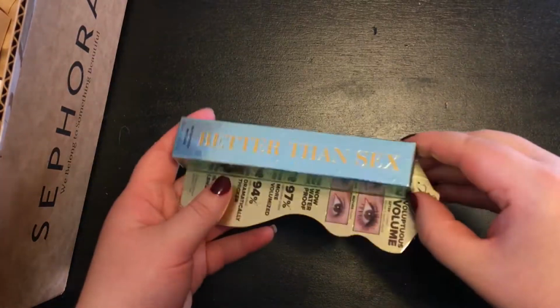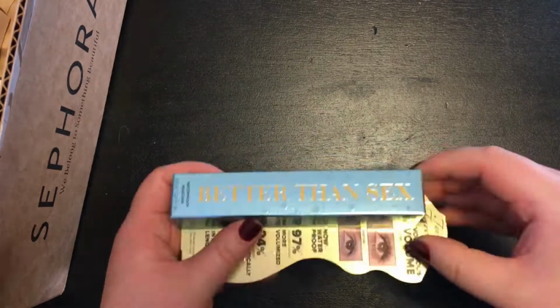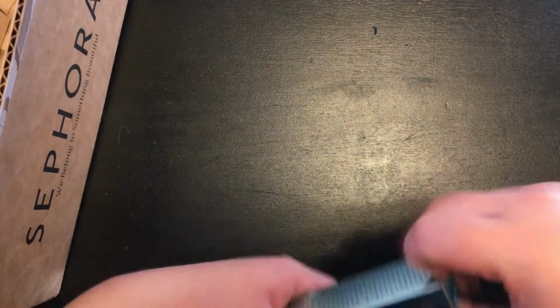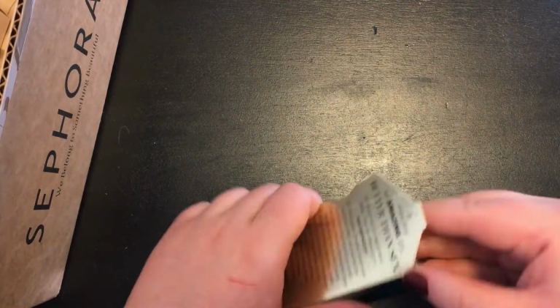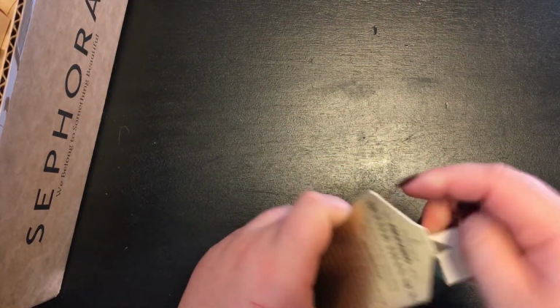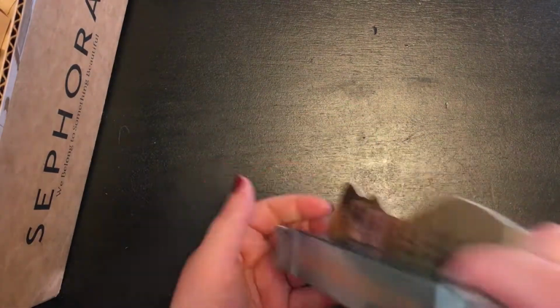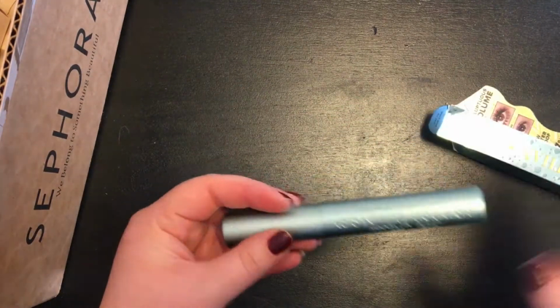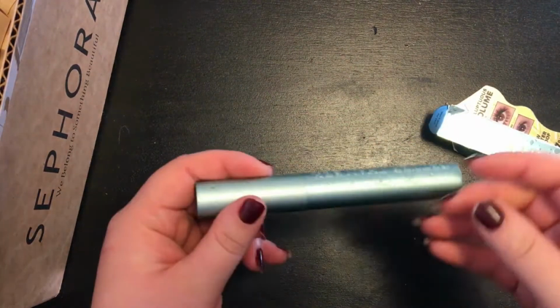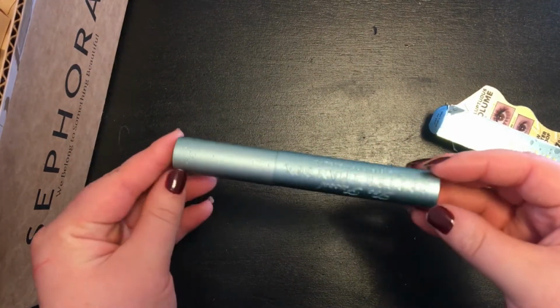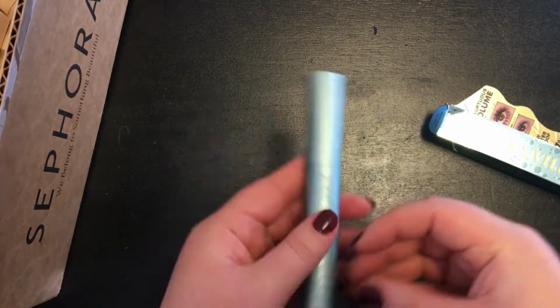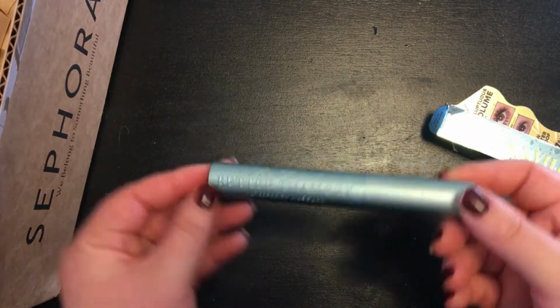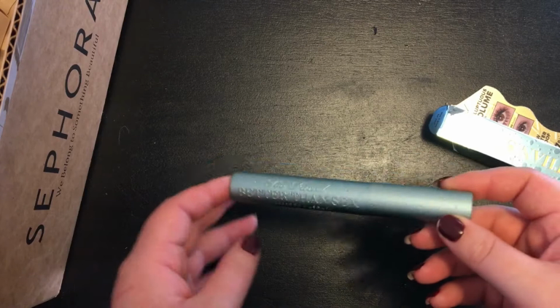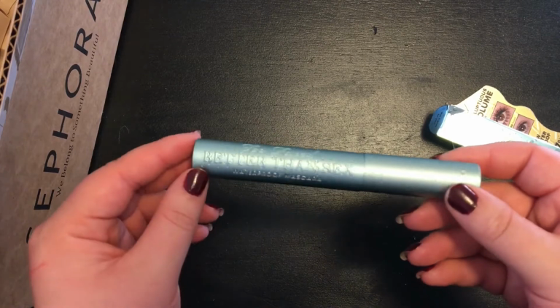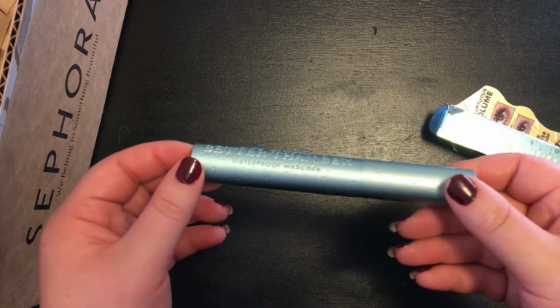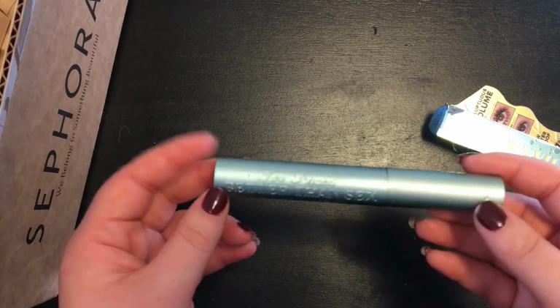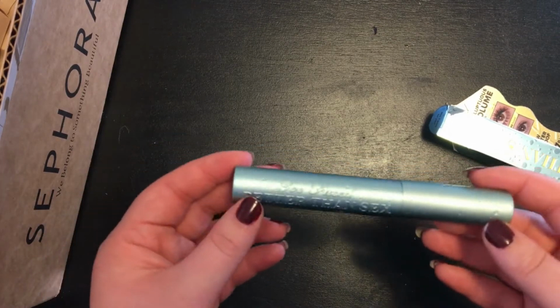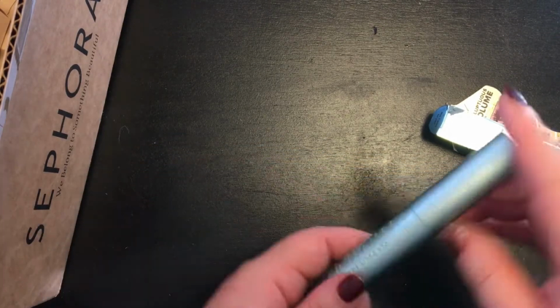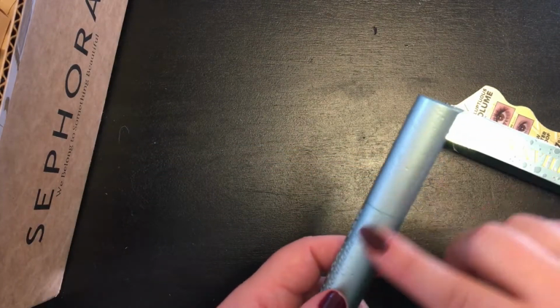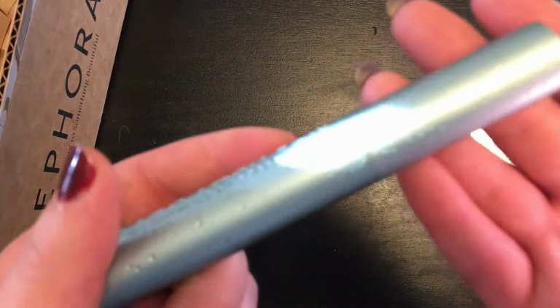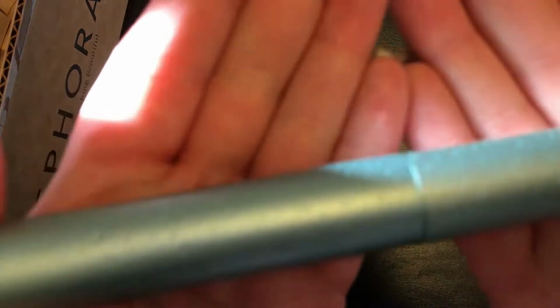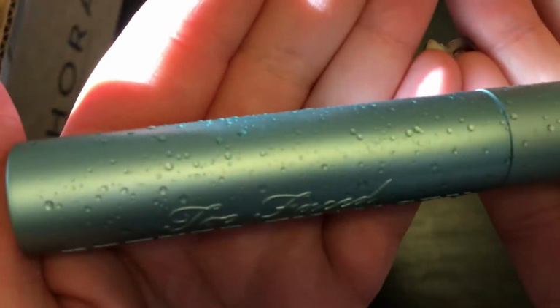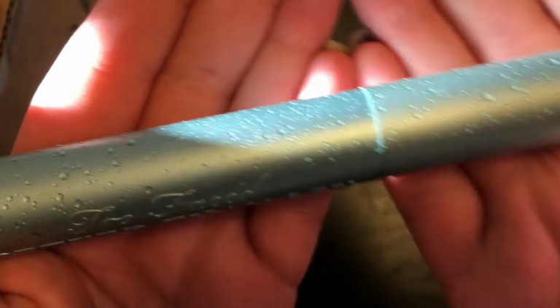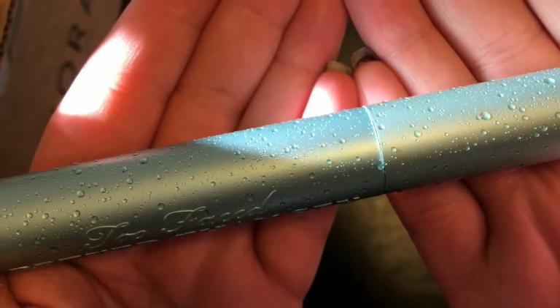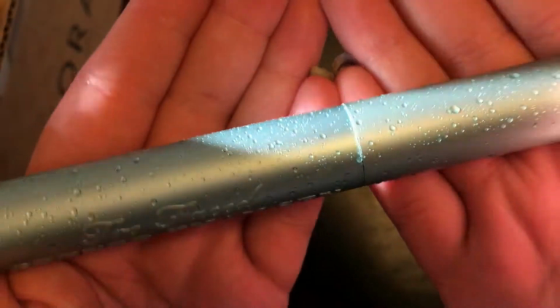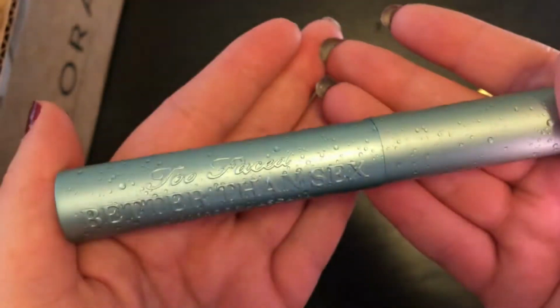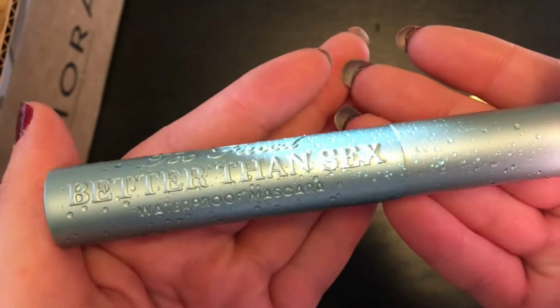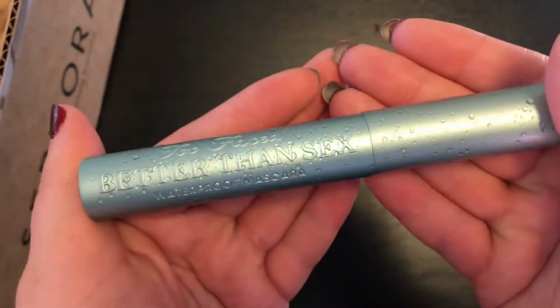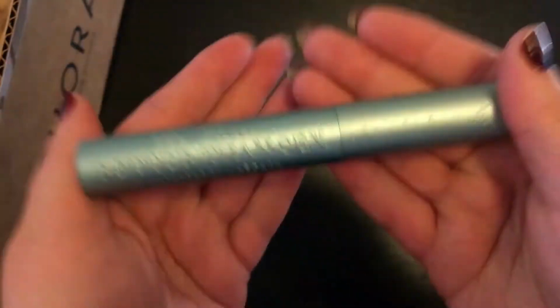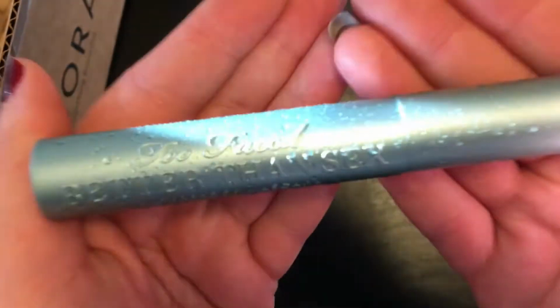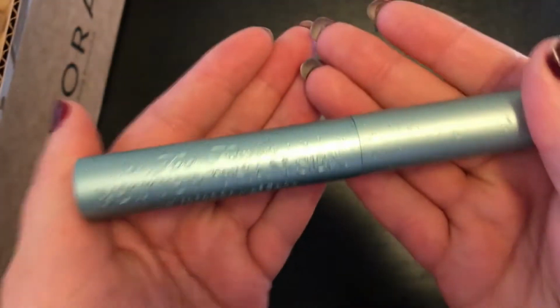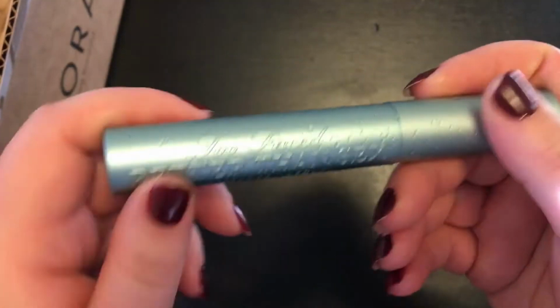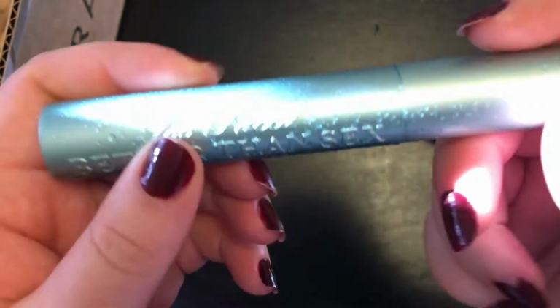Another absolute staple for me is my Too Faced mascara. This is their Waterproof Better Than Sex in black. I love this mascara, but the jury's still out on the packaging — I keep thinking it's actually wet and try and wipe it down. That just might be a me problem, though.